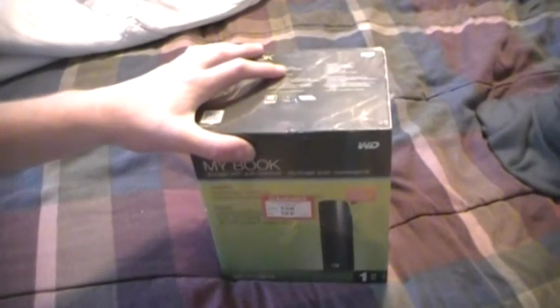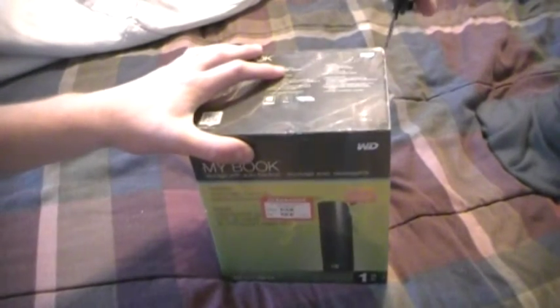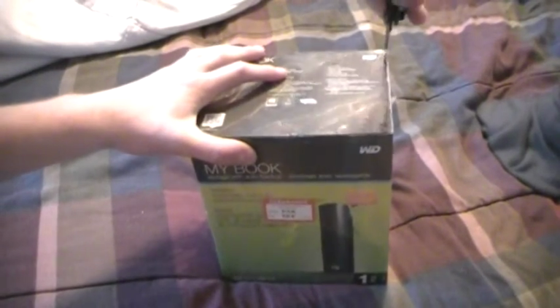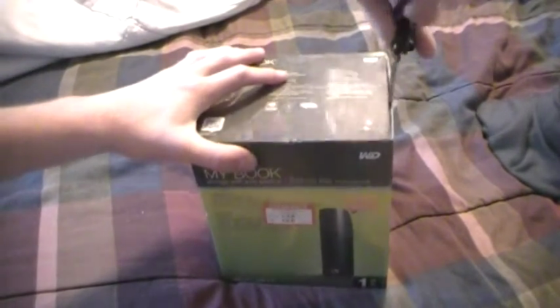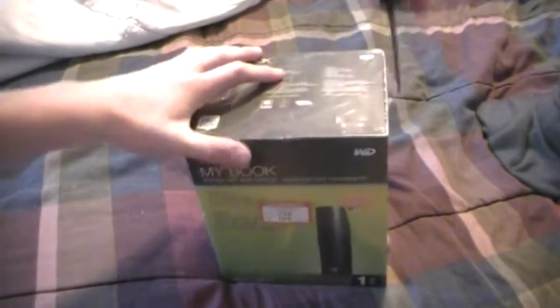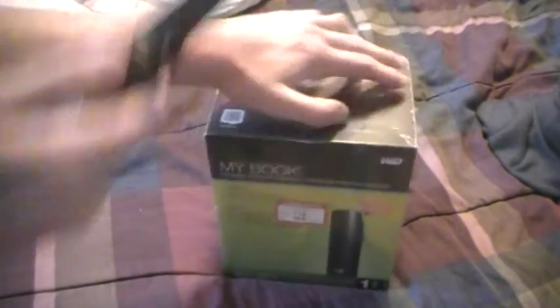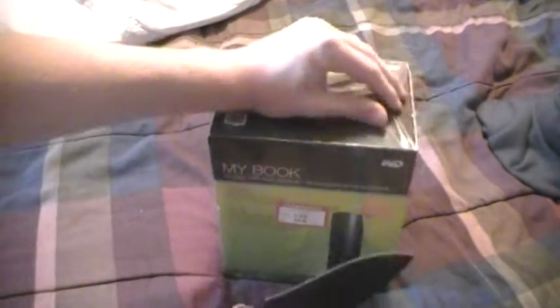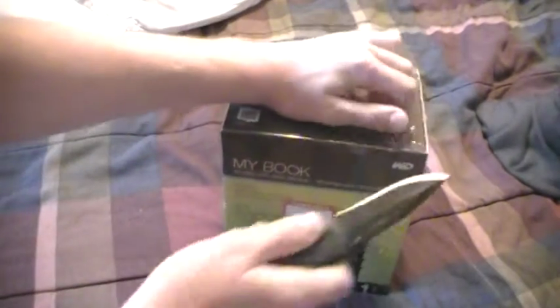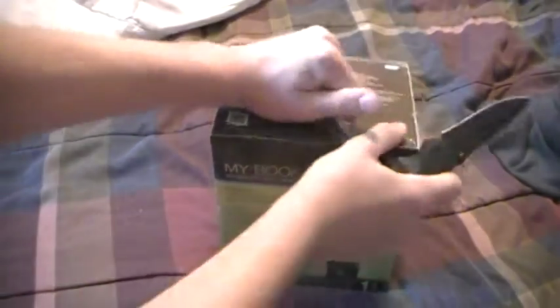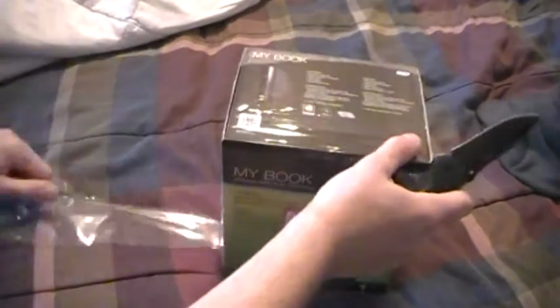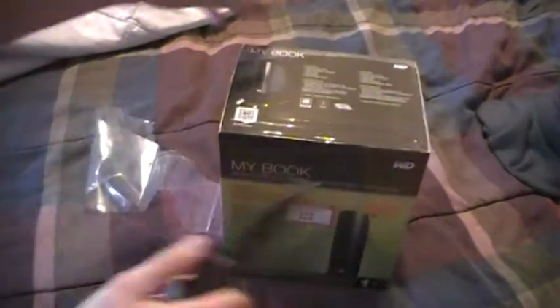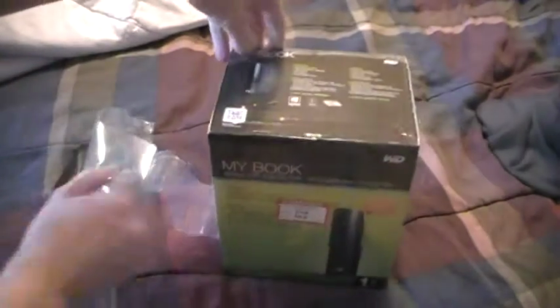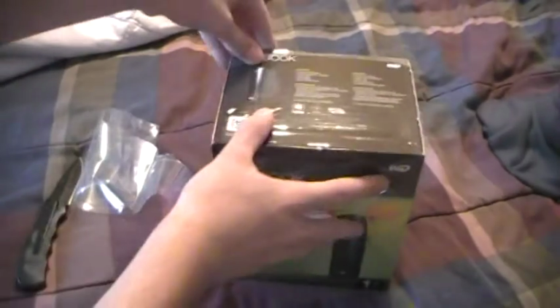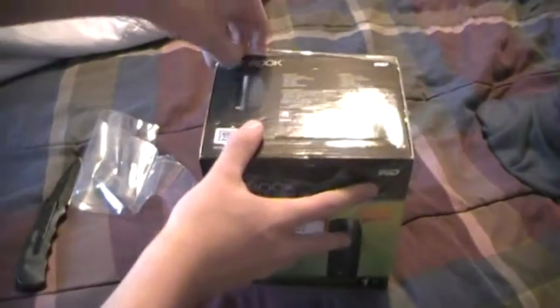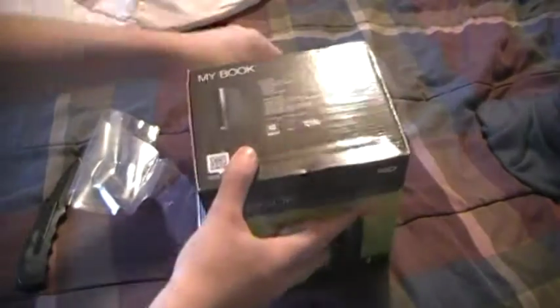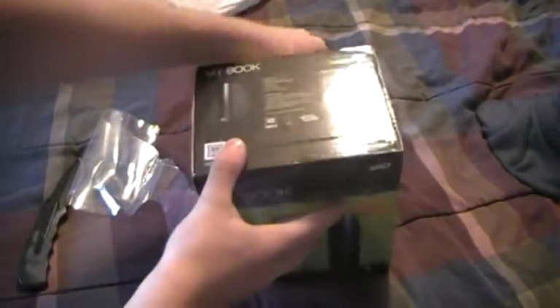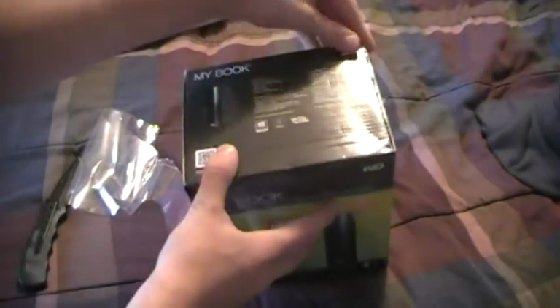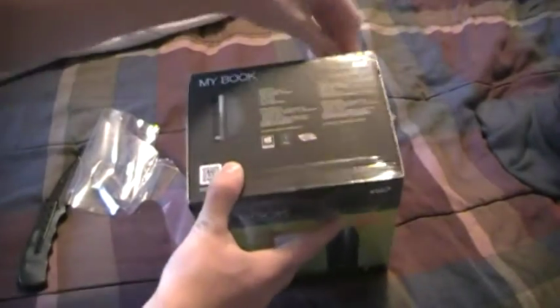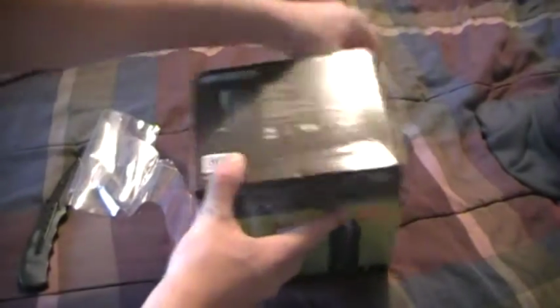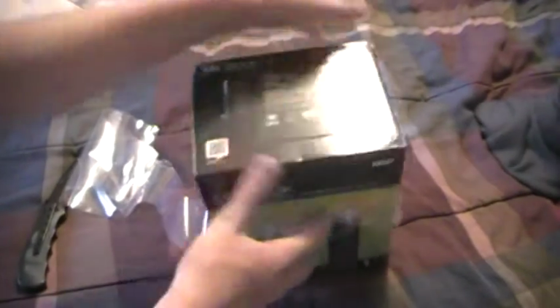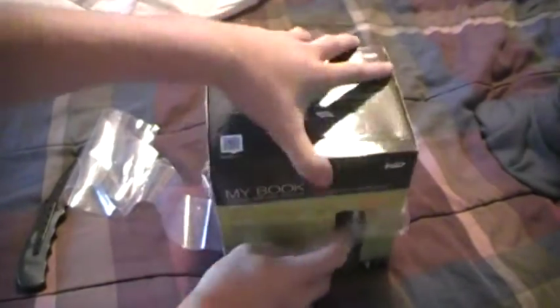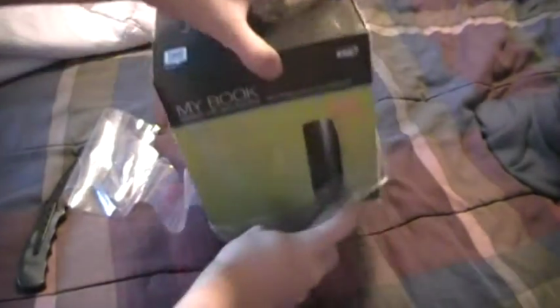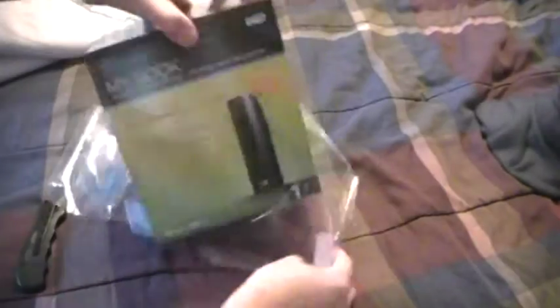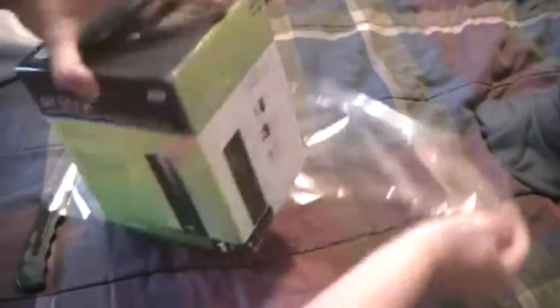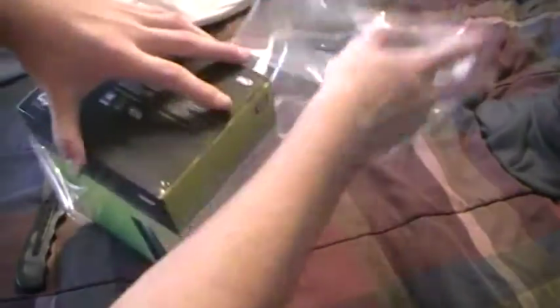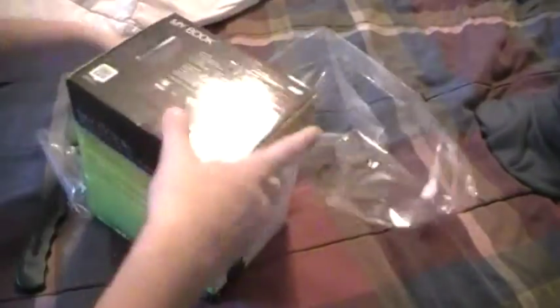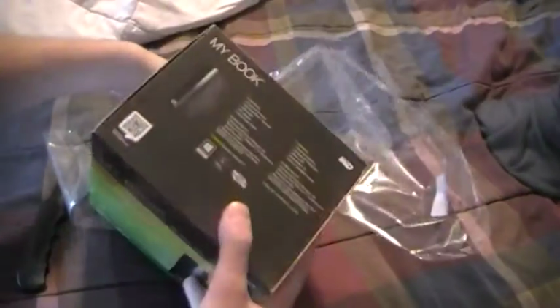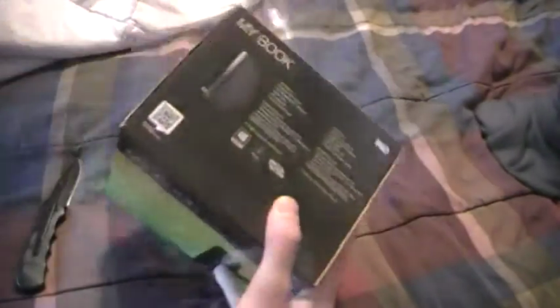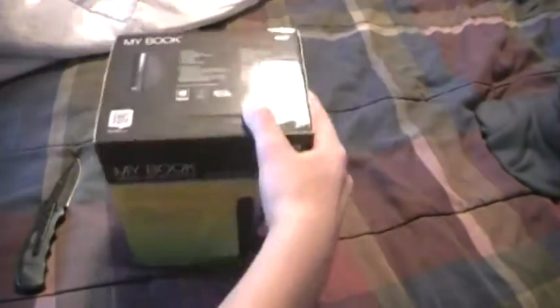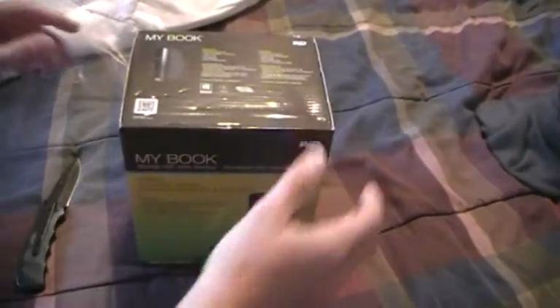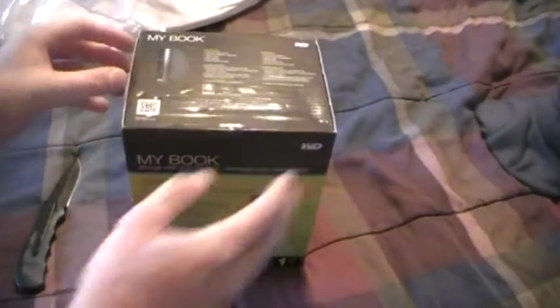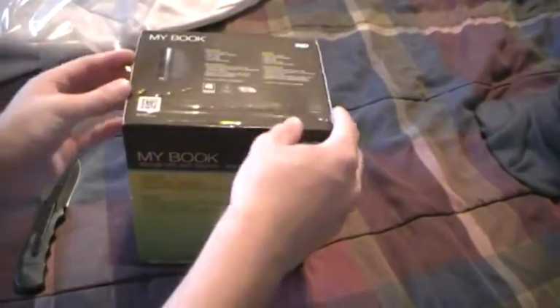So let's cut the plastic here. This is a 1TB model with USB 2 and USB 3. It's USB 3 but backwards compatible.